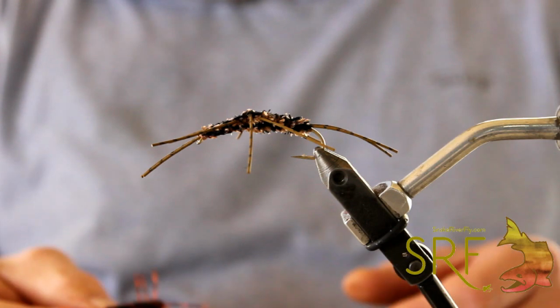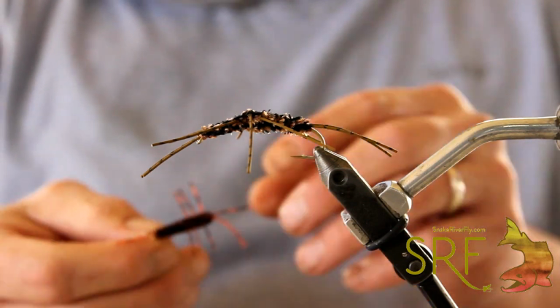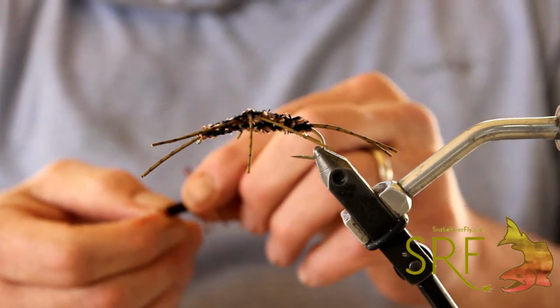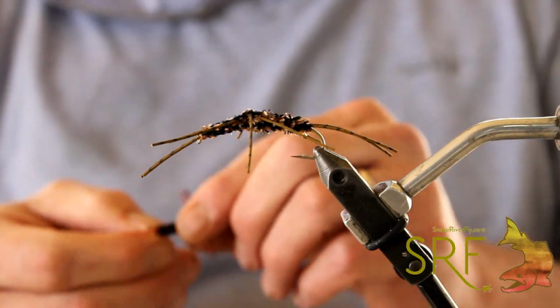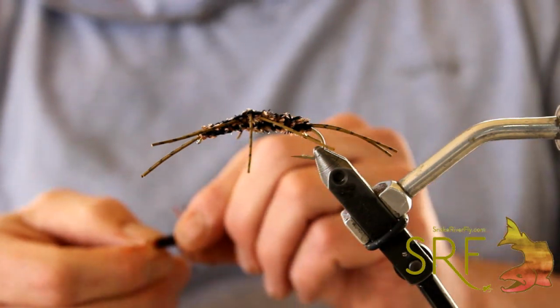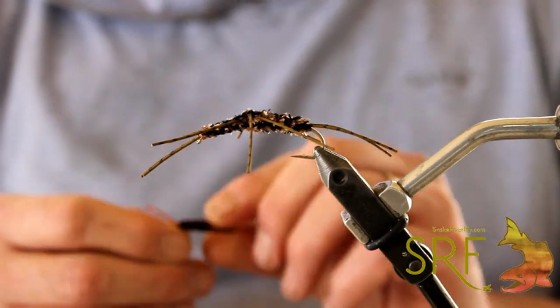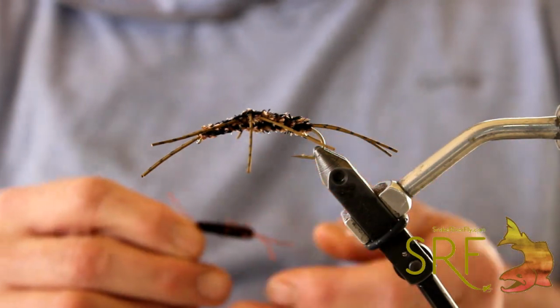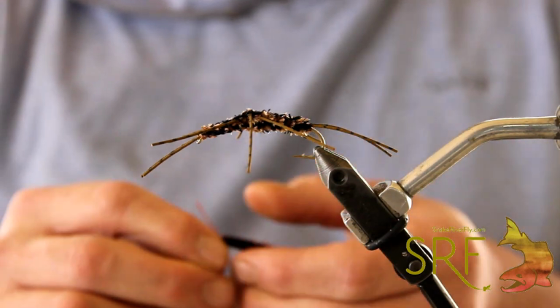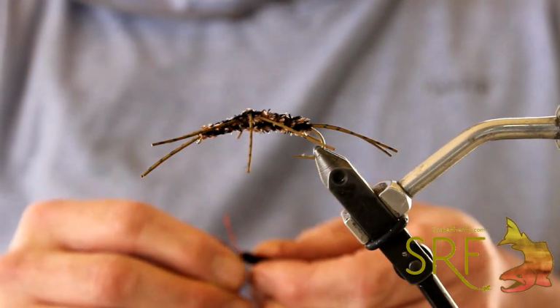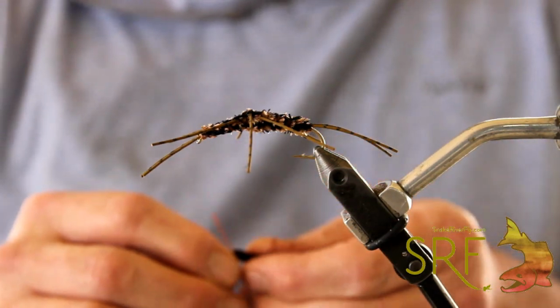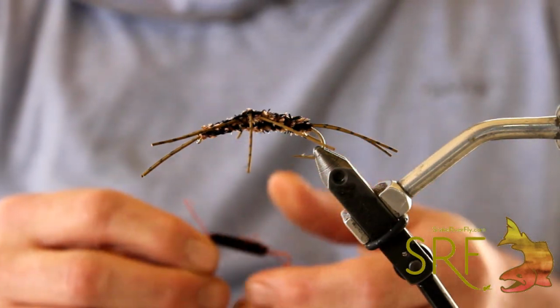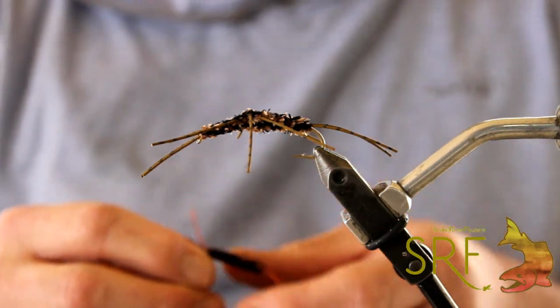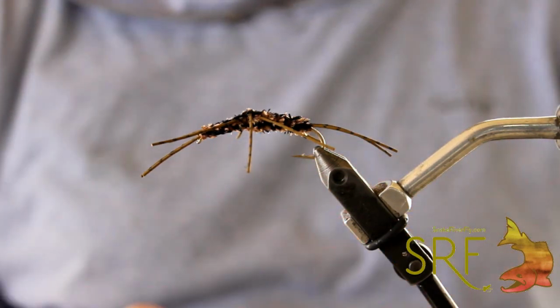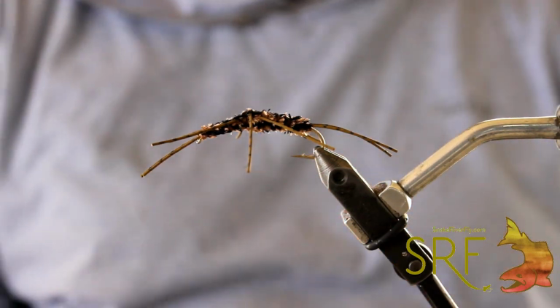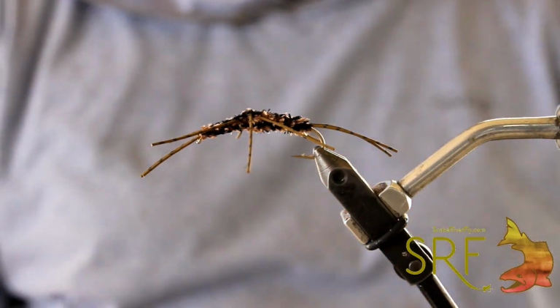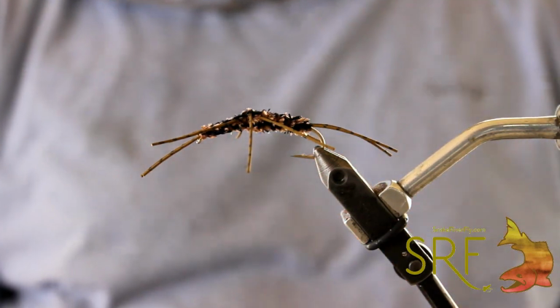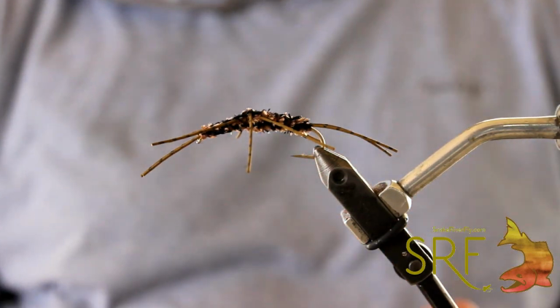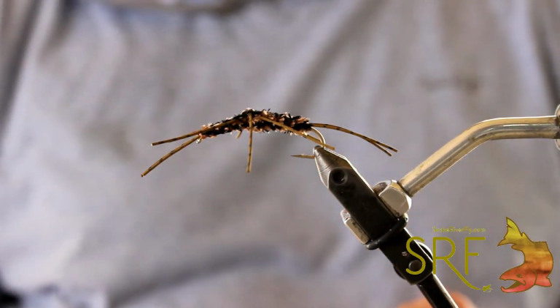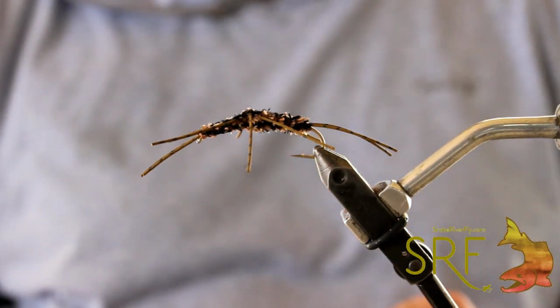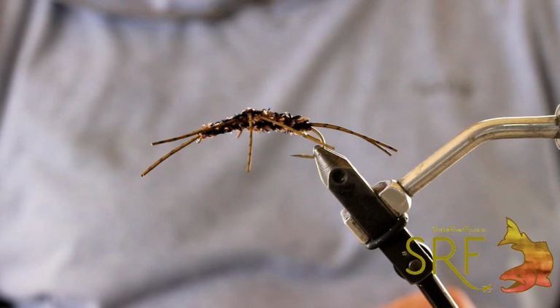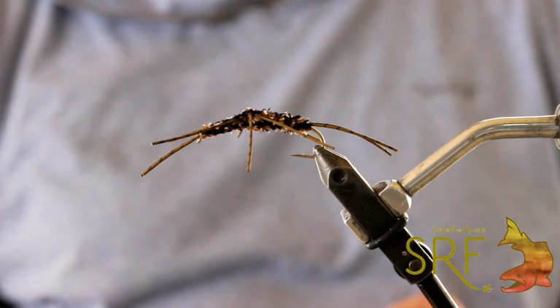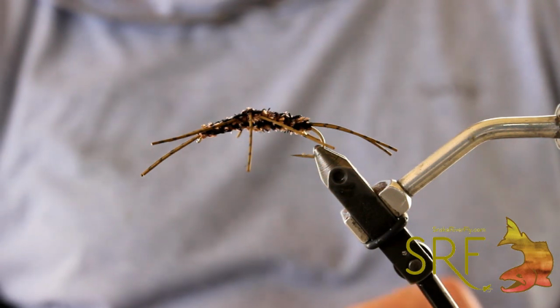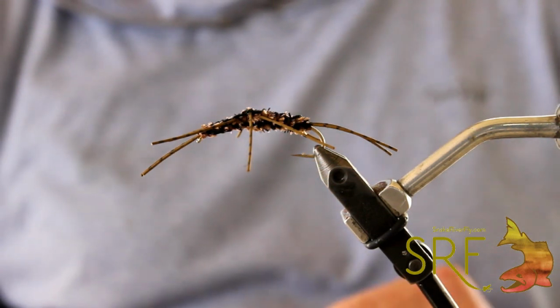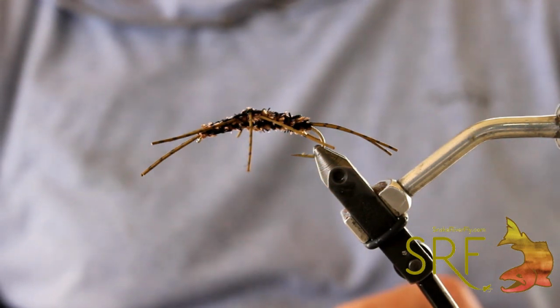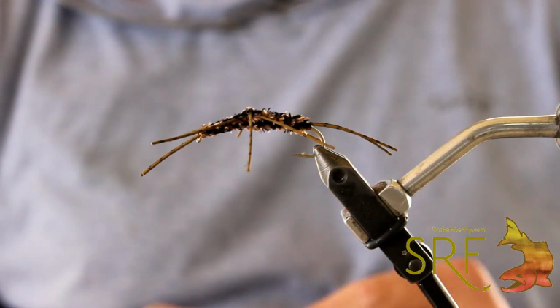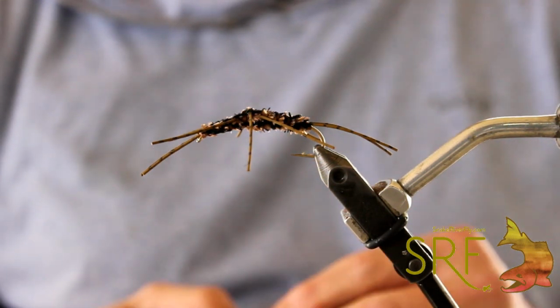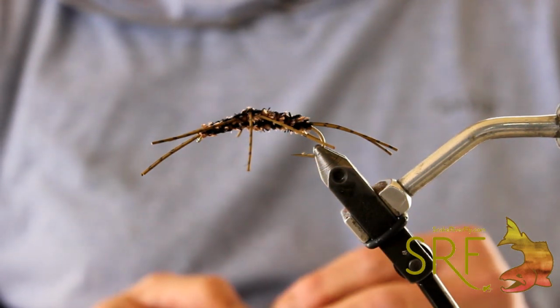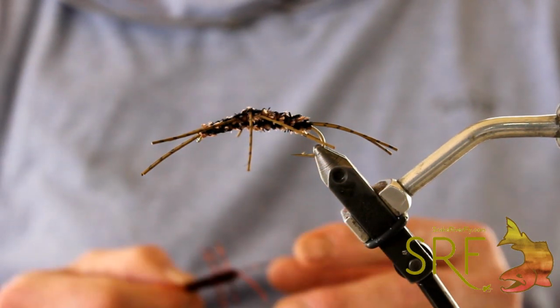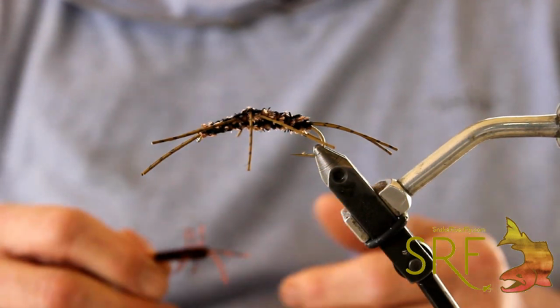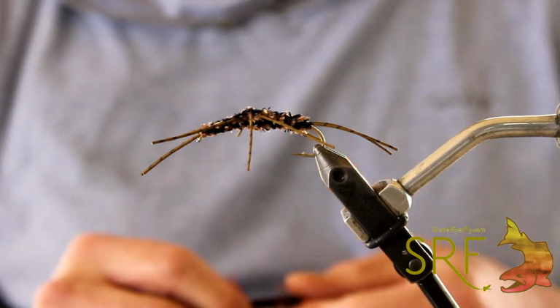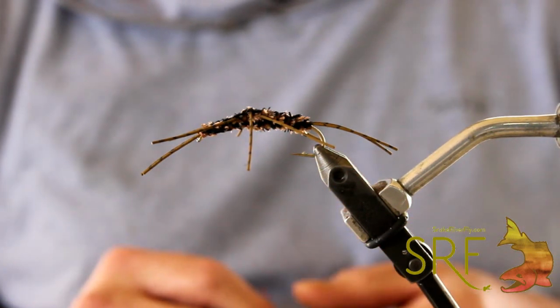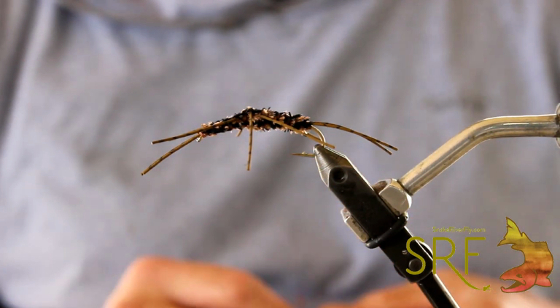Hey, how's it going? Welcome back to Fly Time Tutorials with Snake River Fly. This video we're going to talk a little bit about stoneflies — stonefly nymphs in particular.